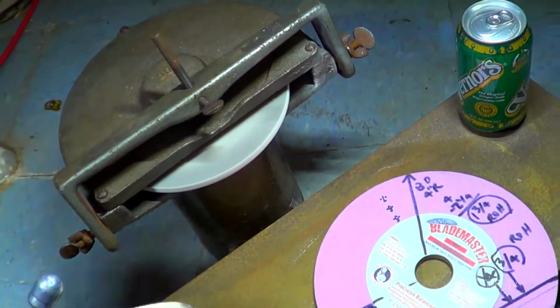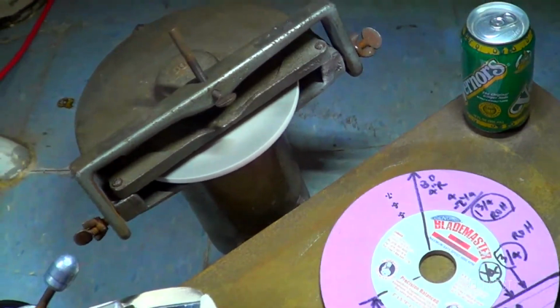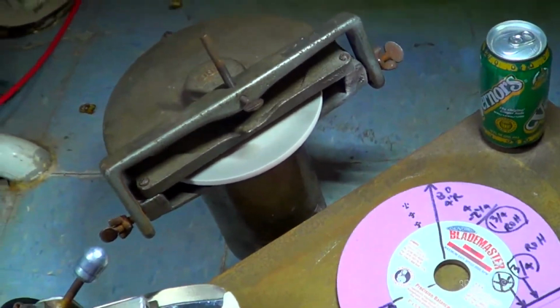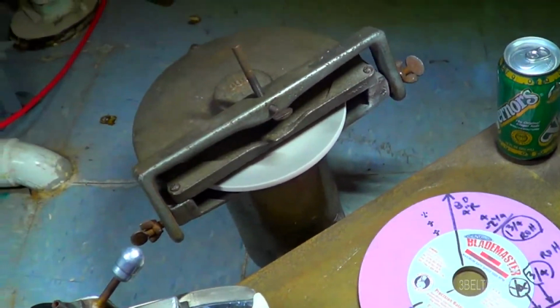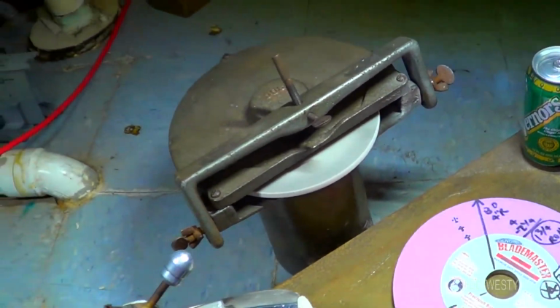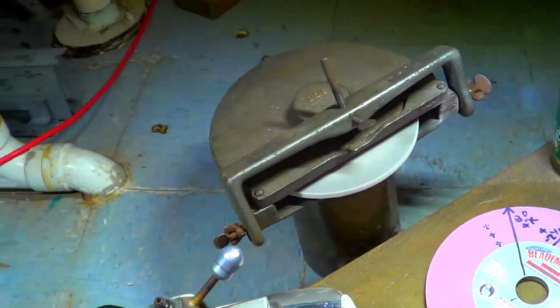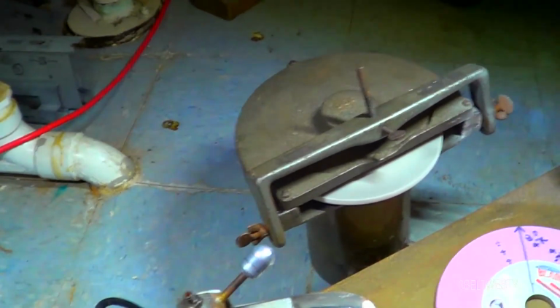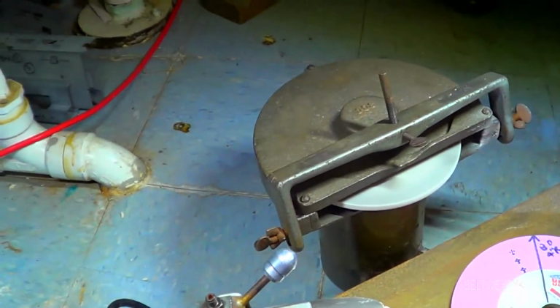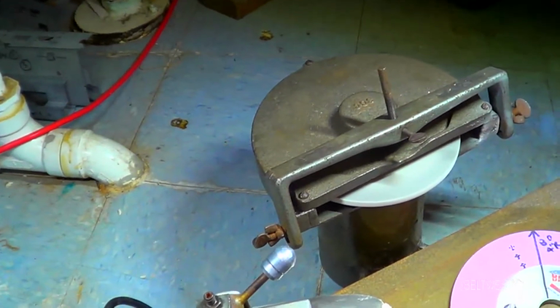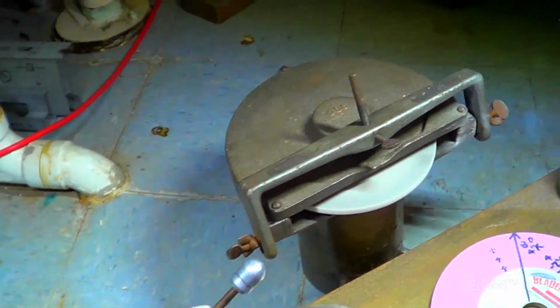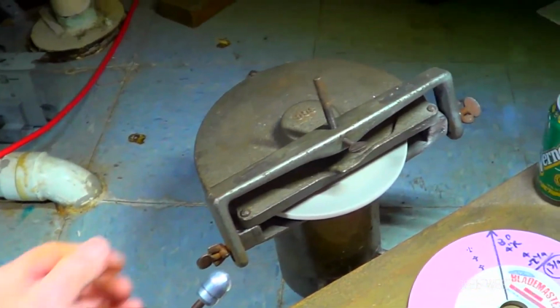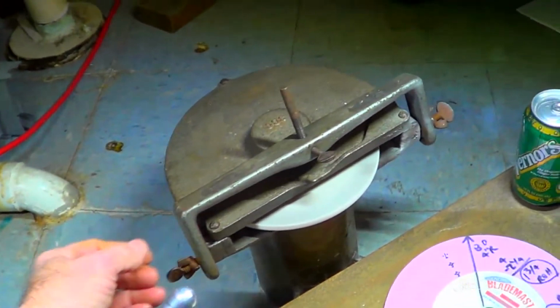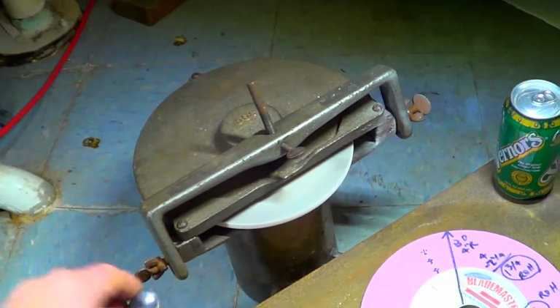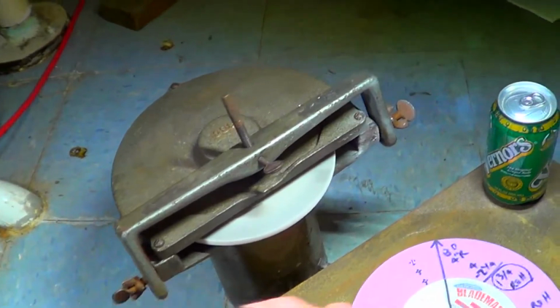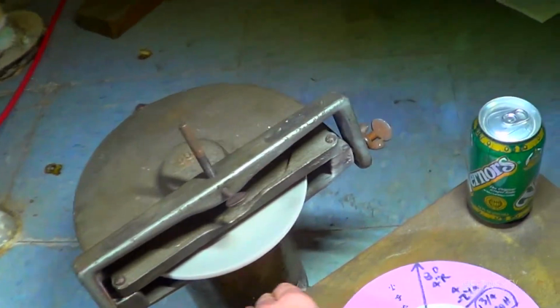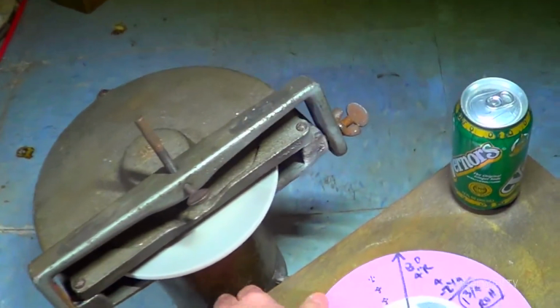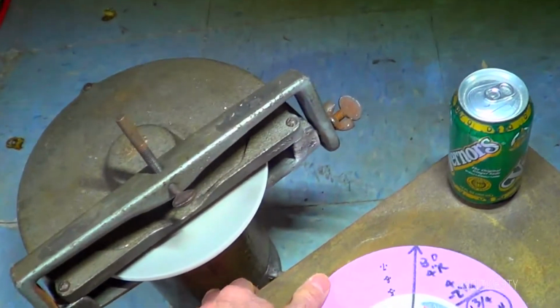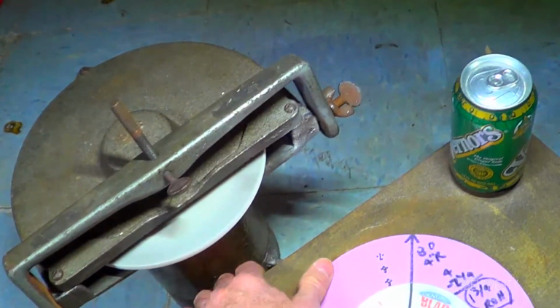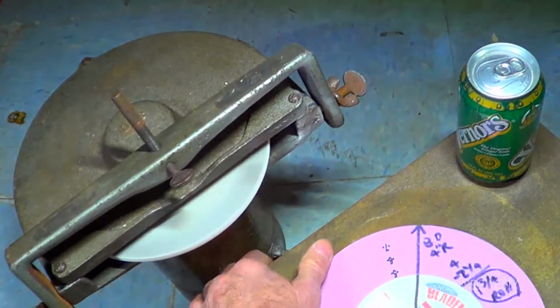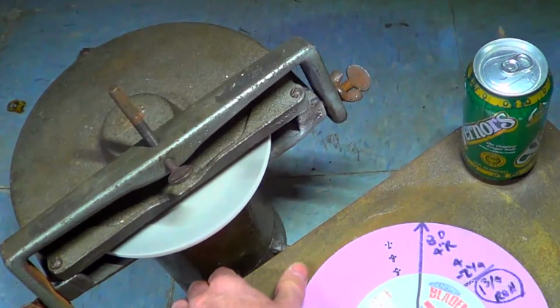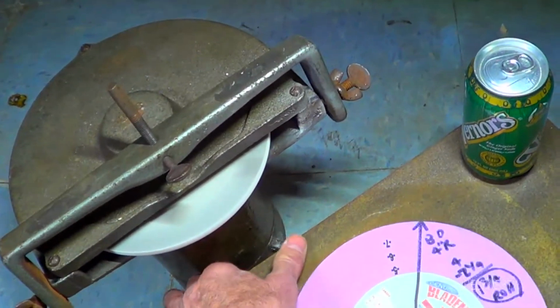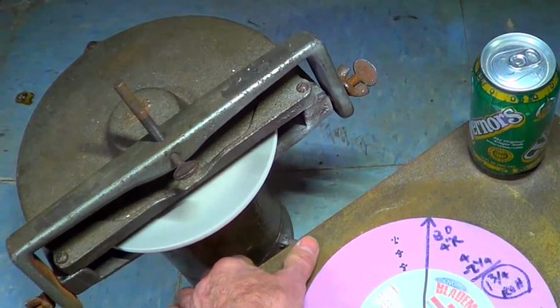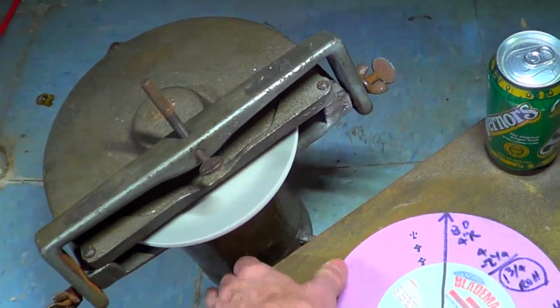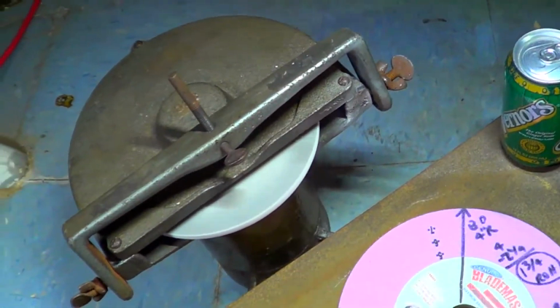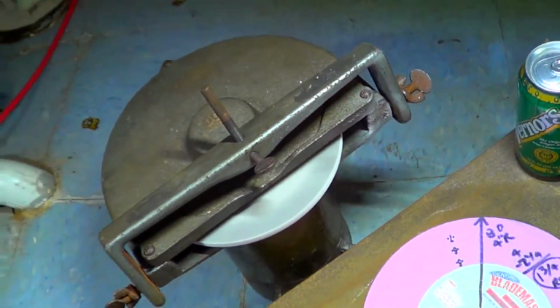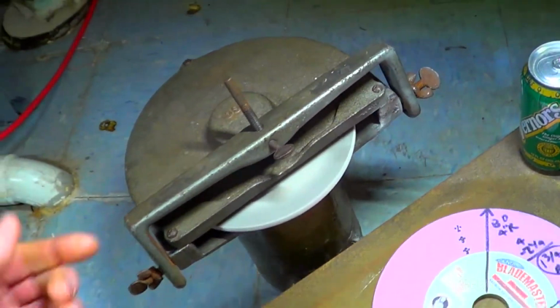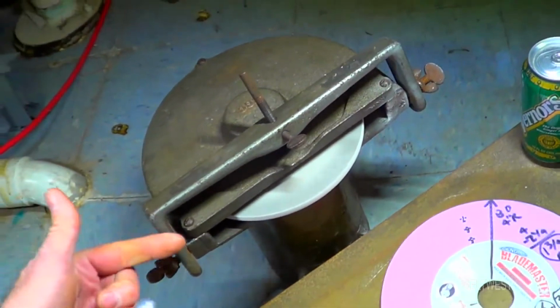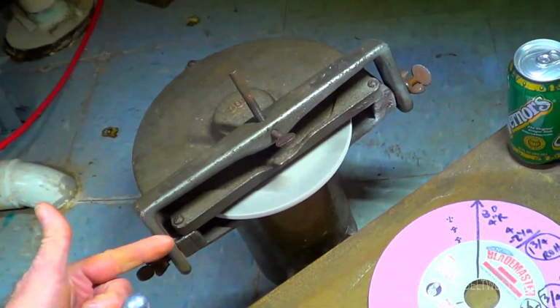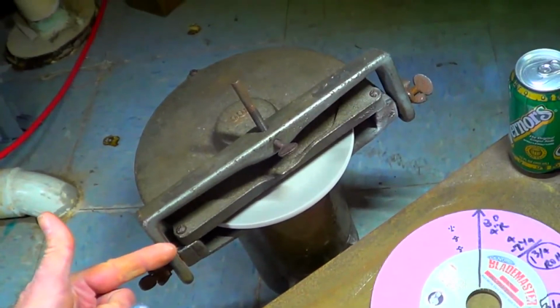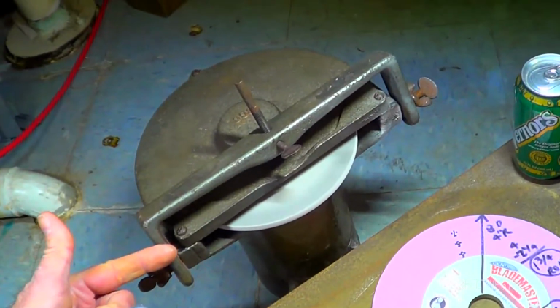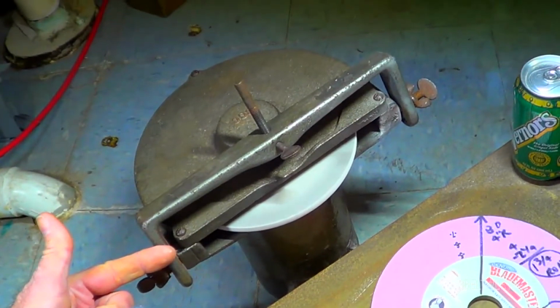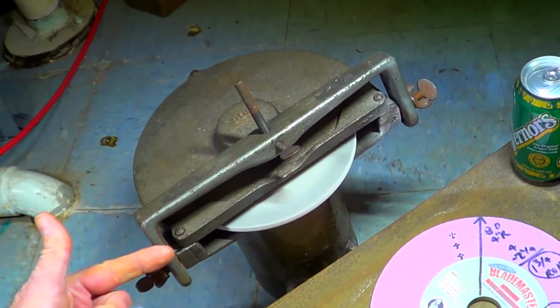But if you ever have one of these, you could probably modify it so that you get a pivot point that gives a more aggressive radius of hollow.